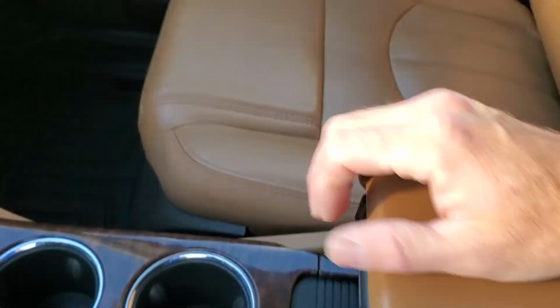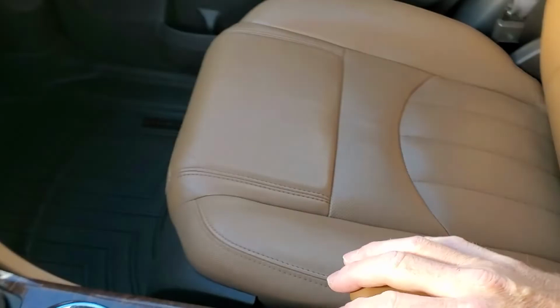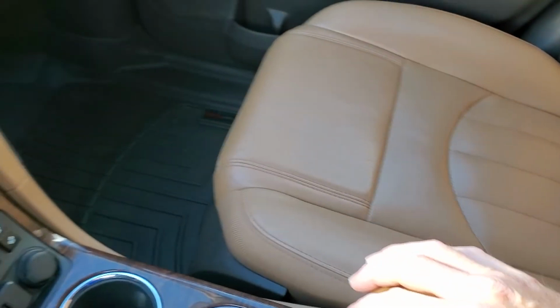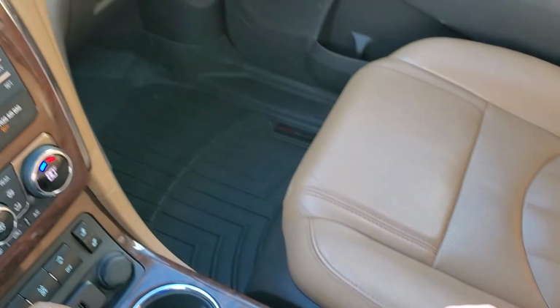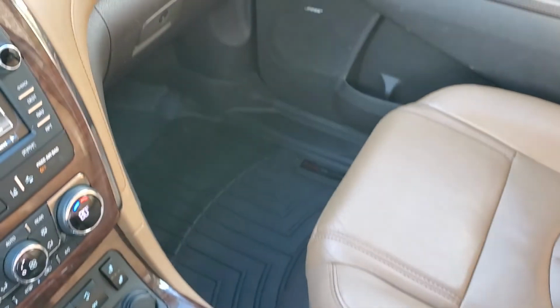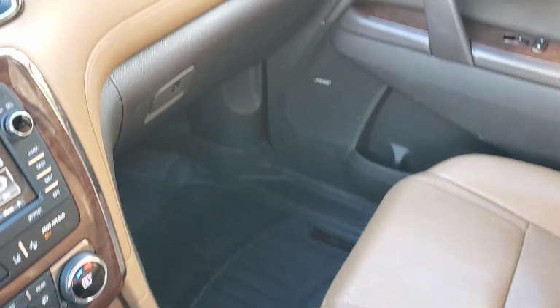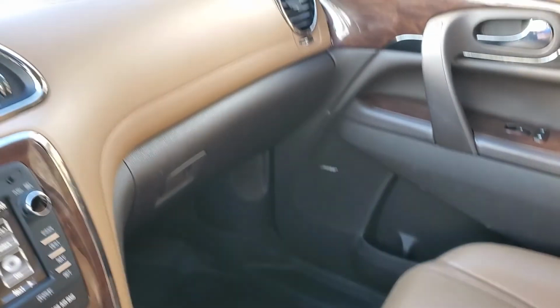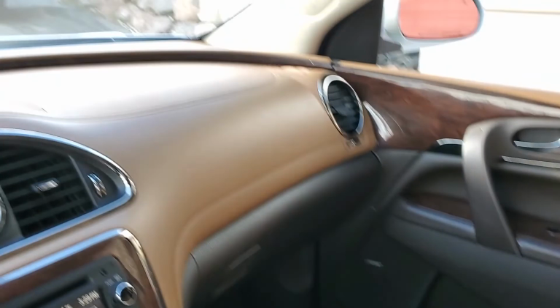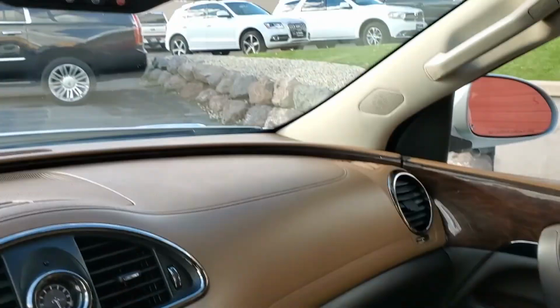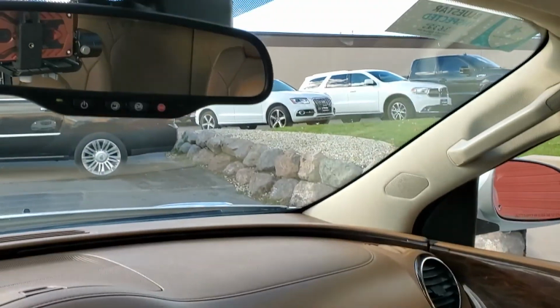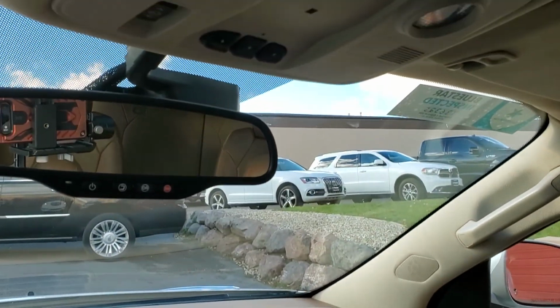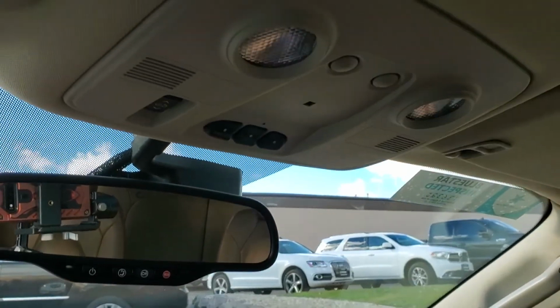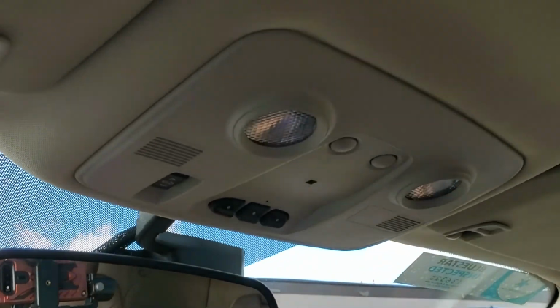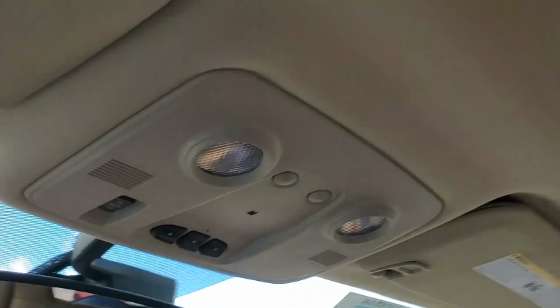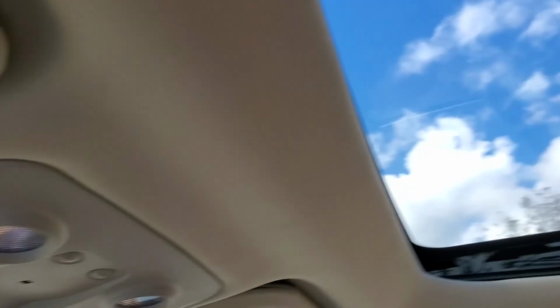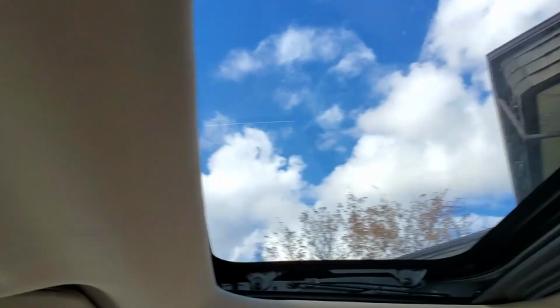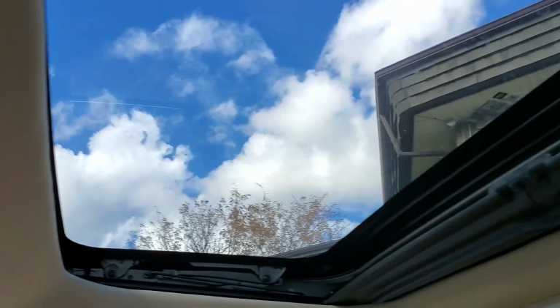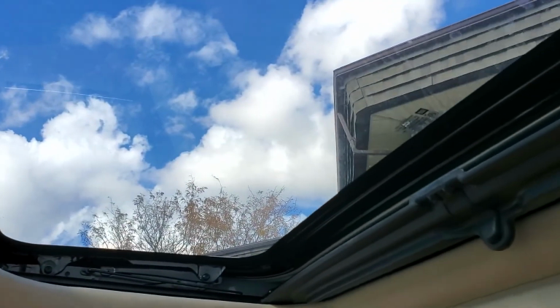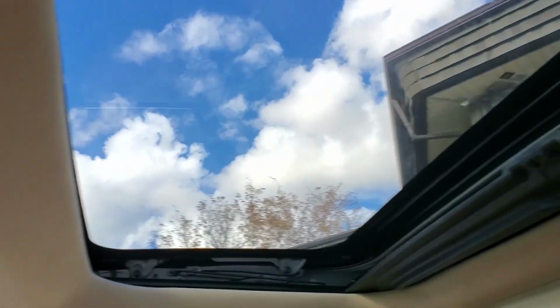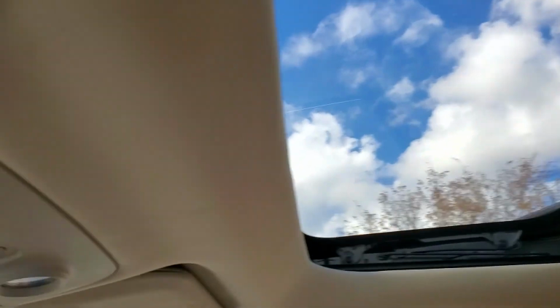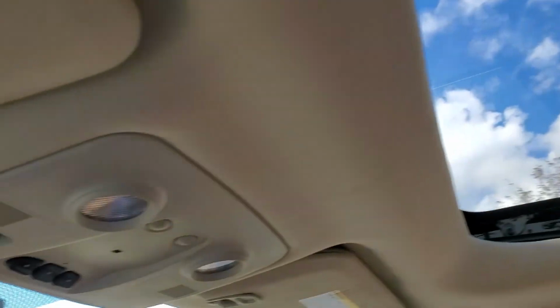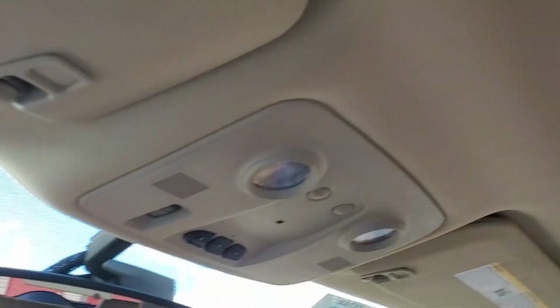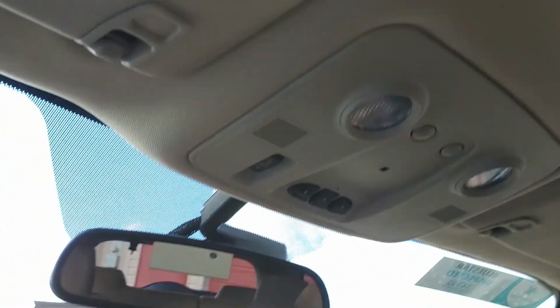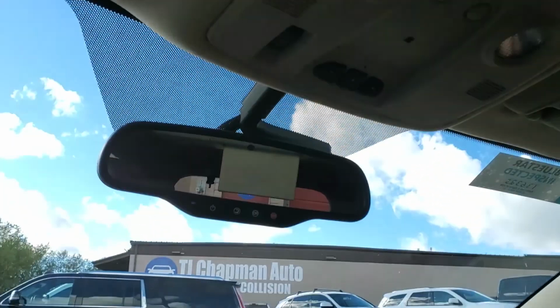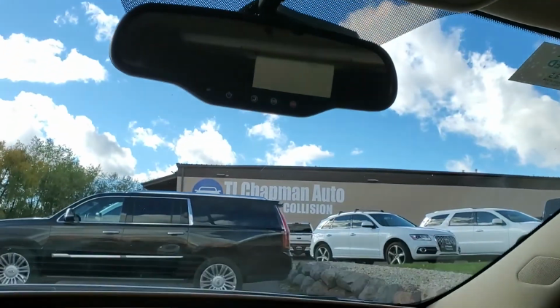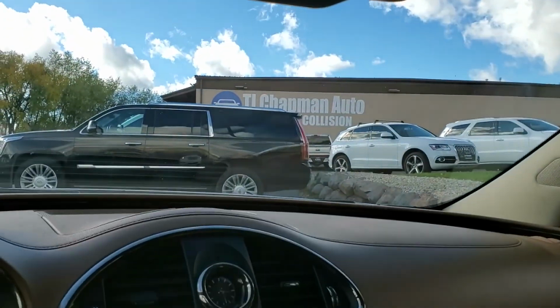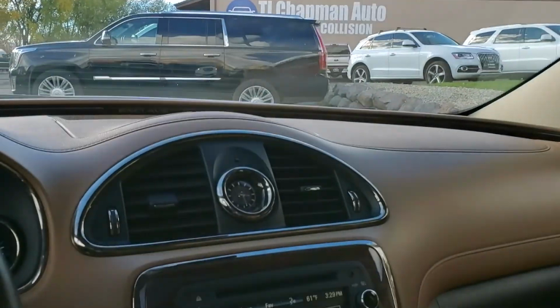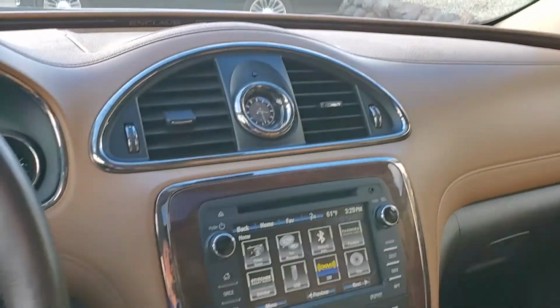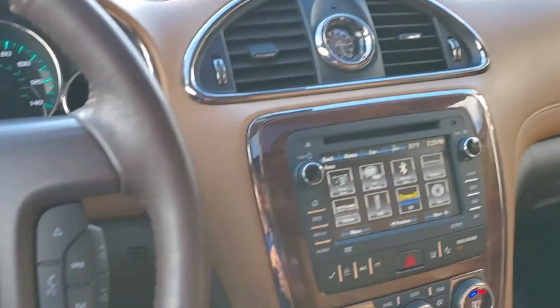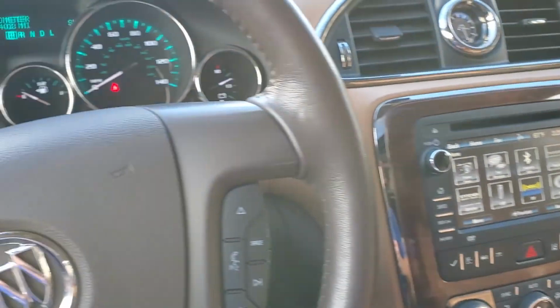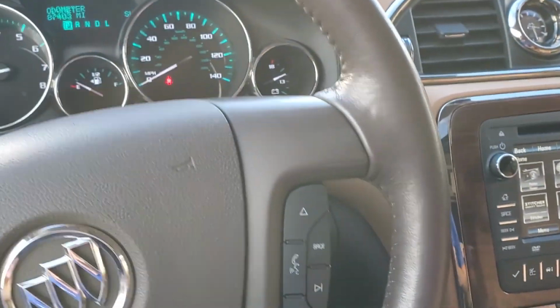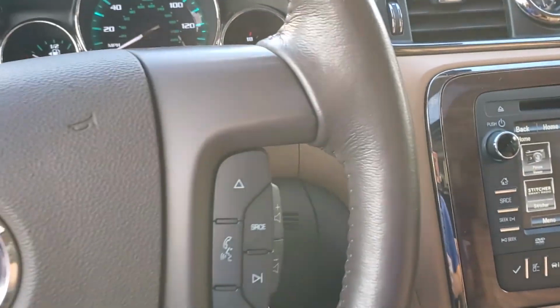Come over here — you've got your glove compartment, map reading lights, and then, as I mentioned, your dual sunroofs. That about wraps it up for this Buick on the interior.